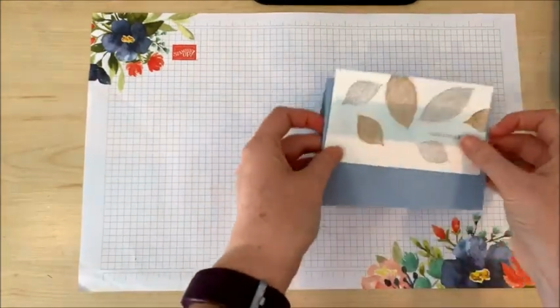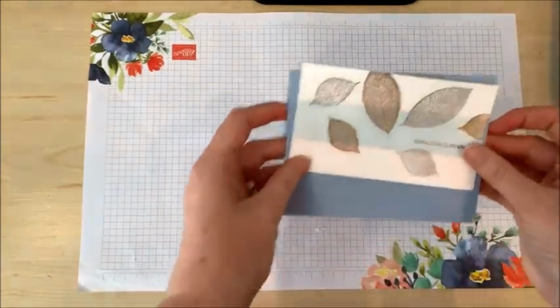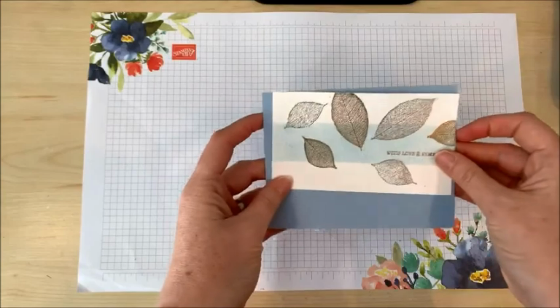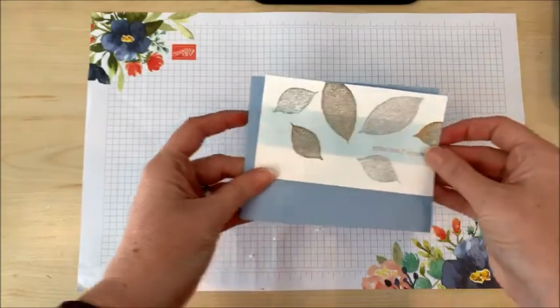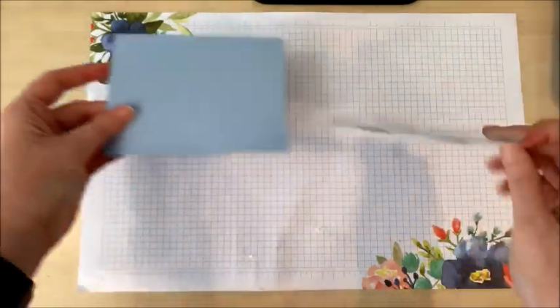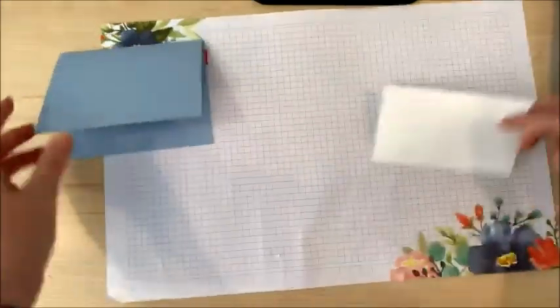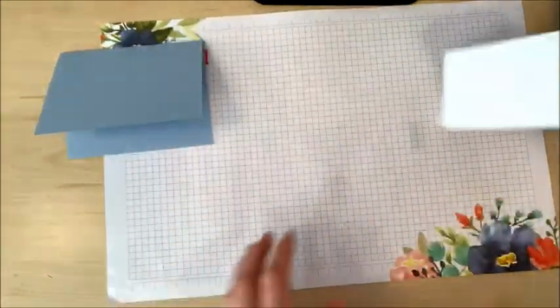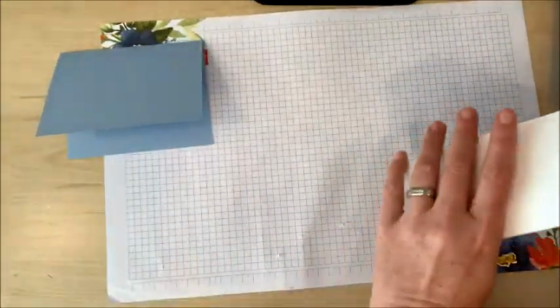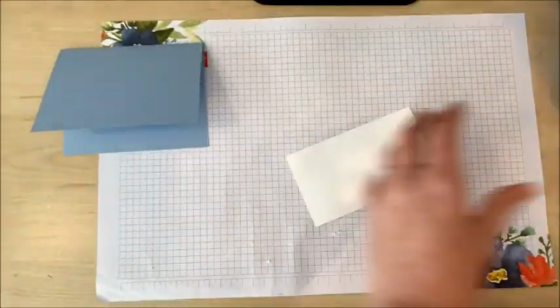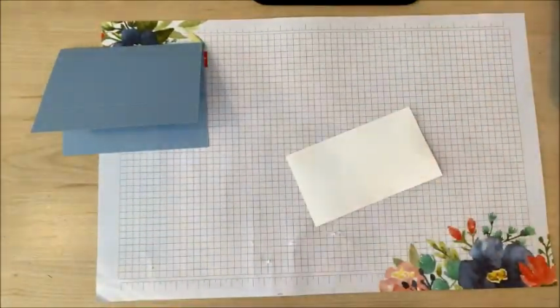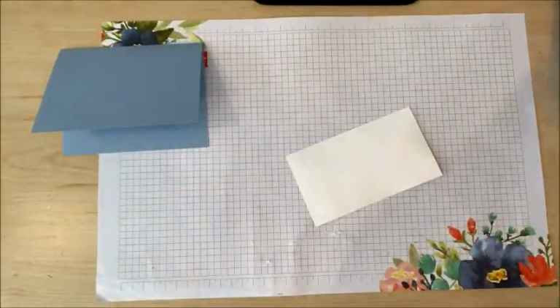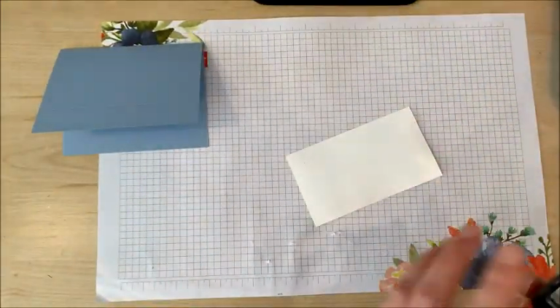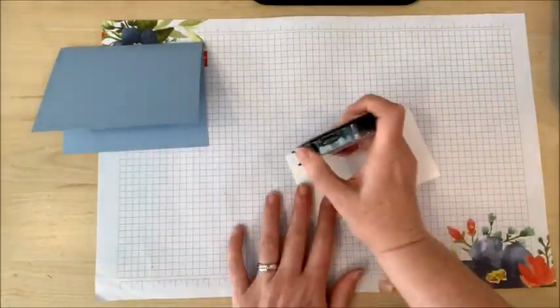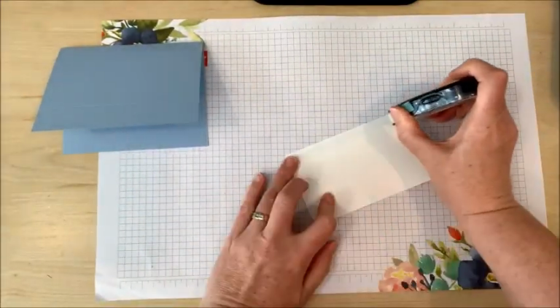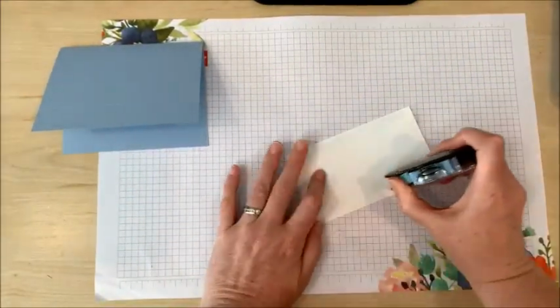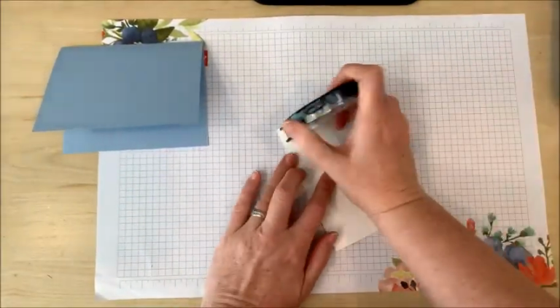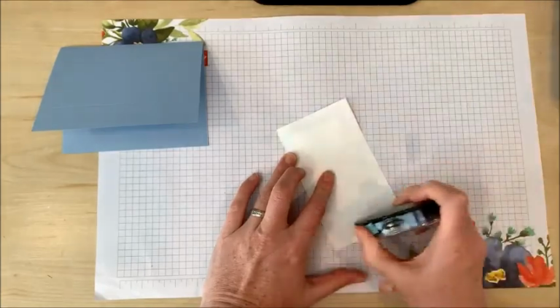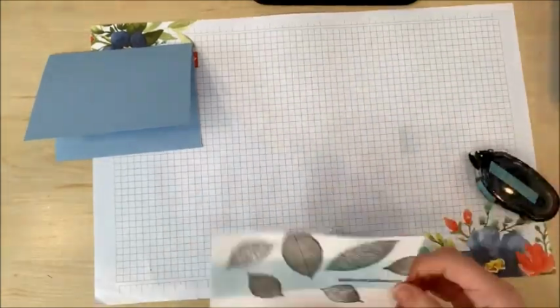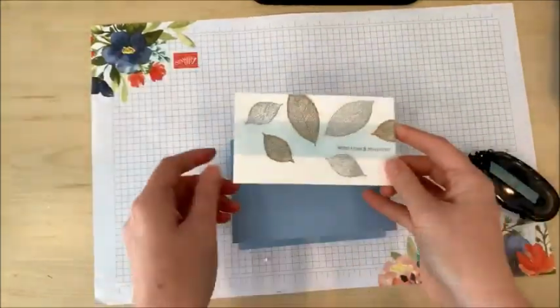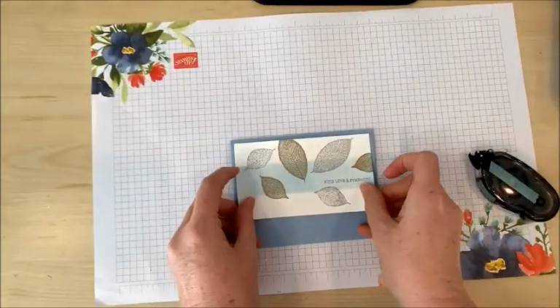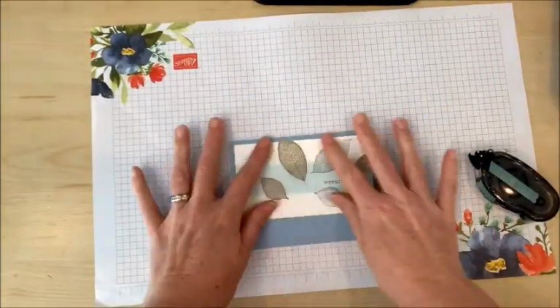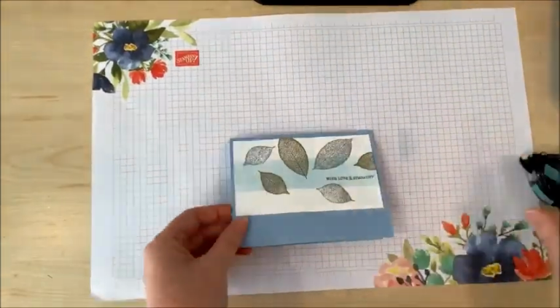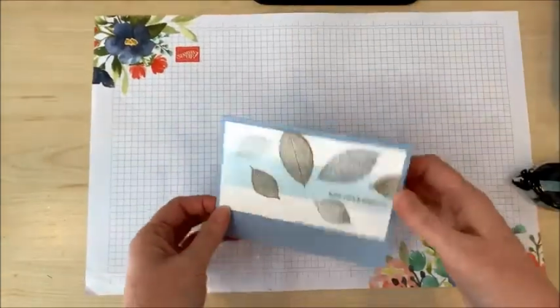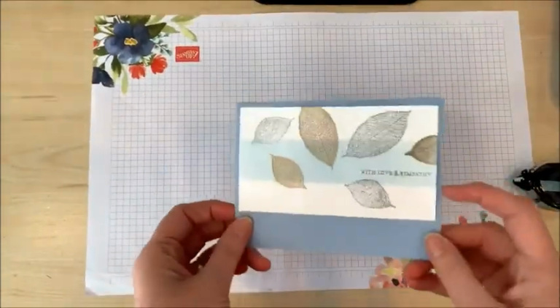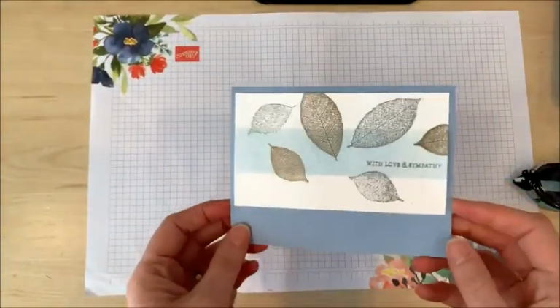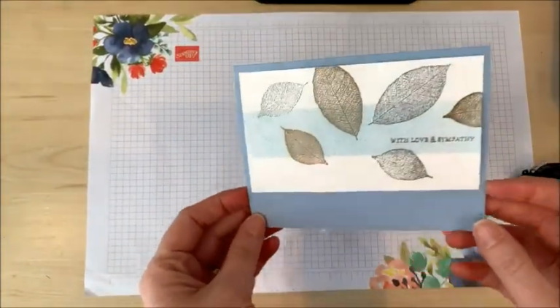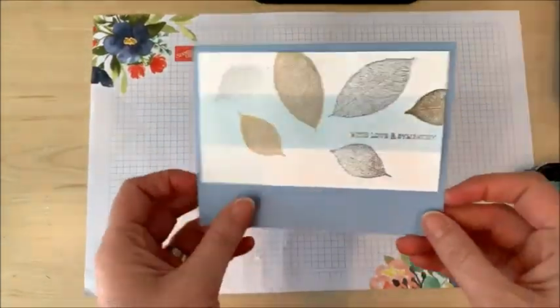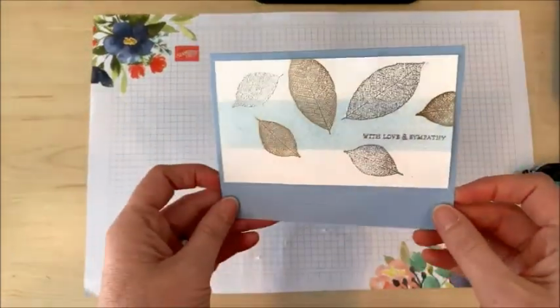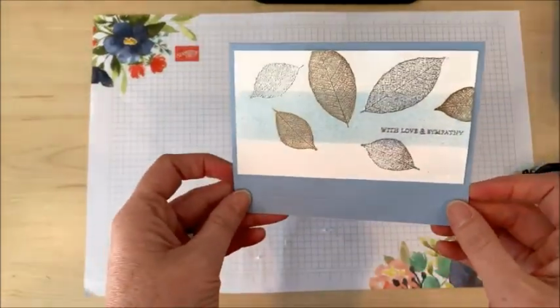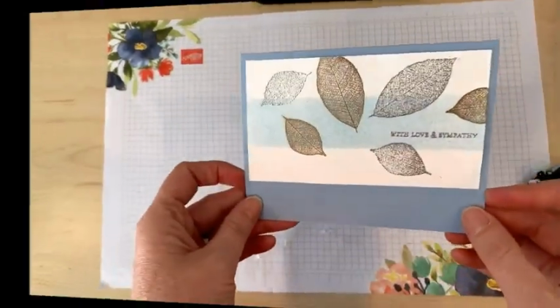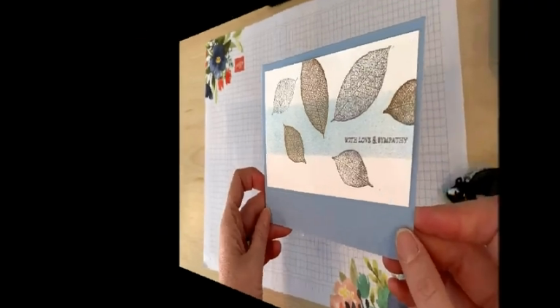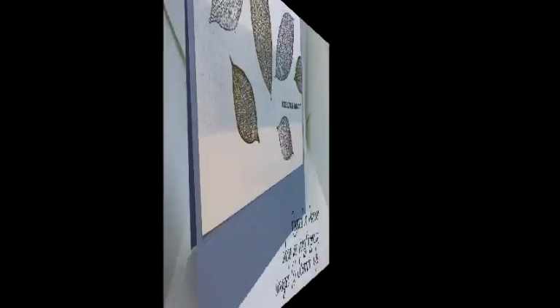And now I'm ready to attach this. And there we go — there's our completed card with the emboss resist technique.